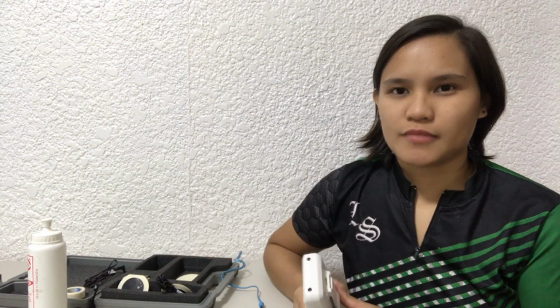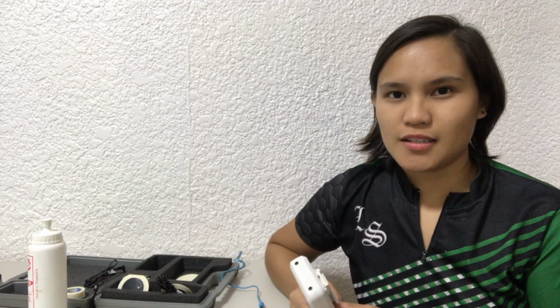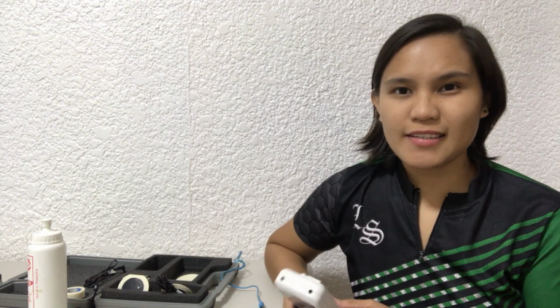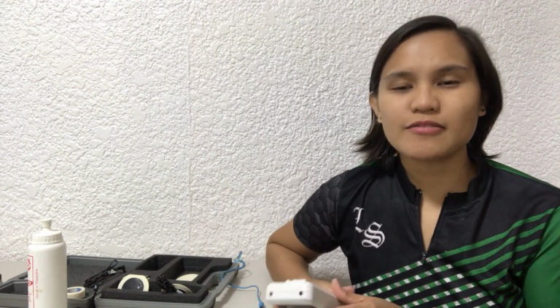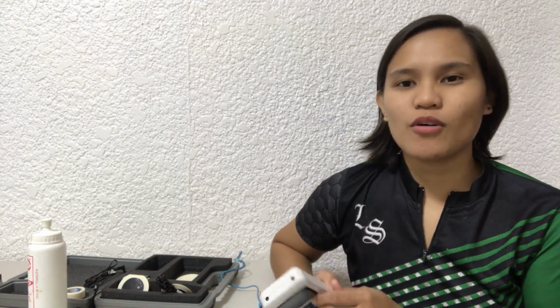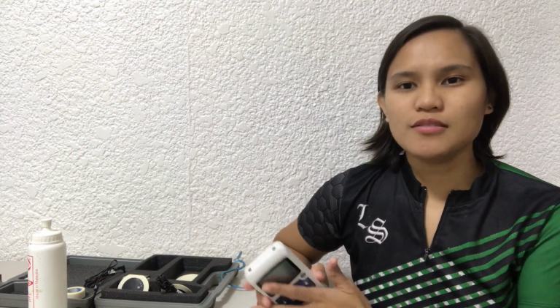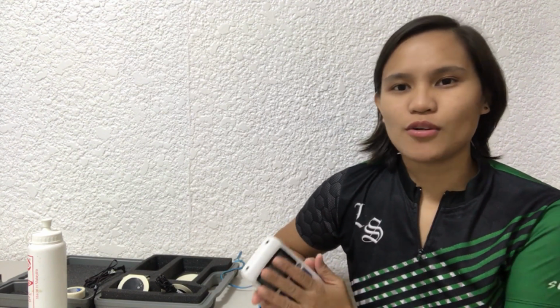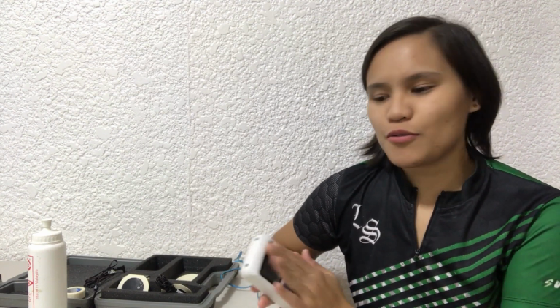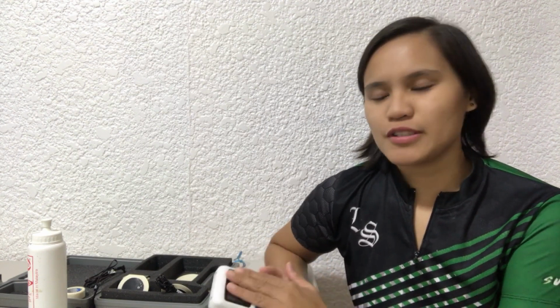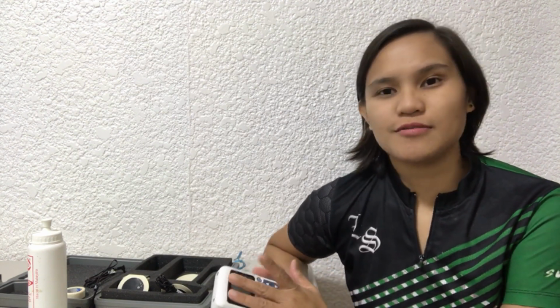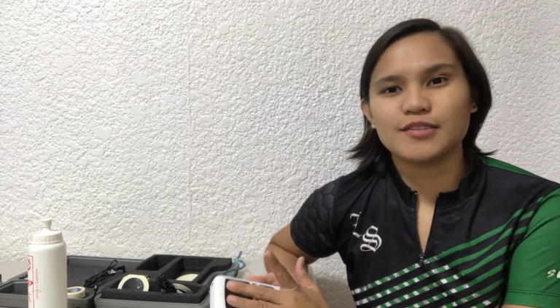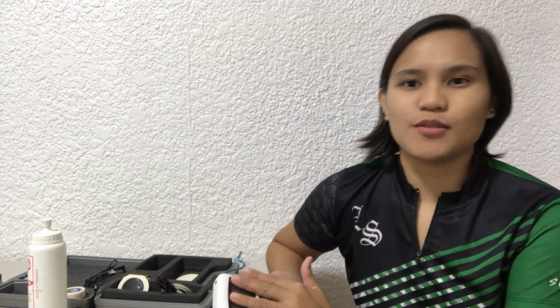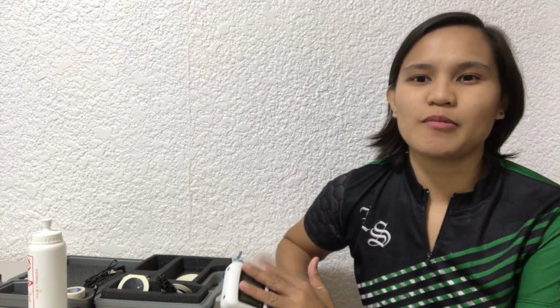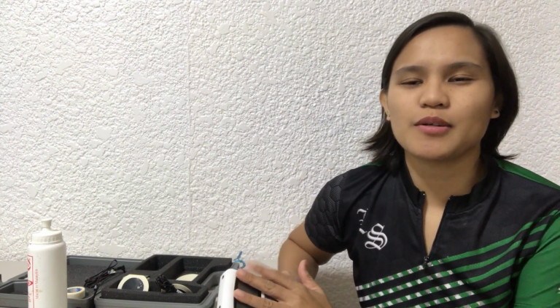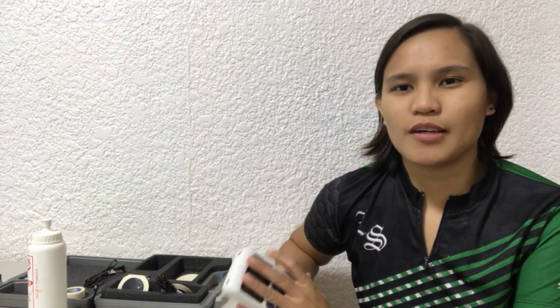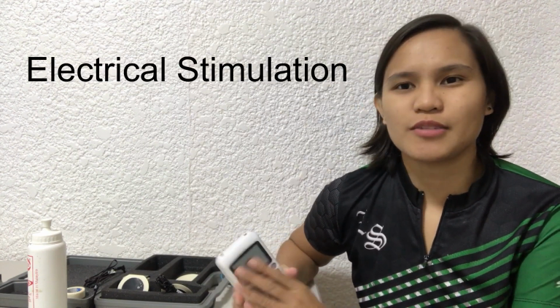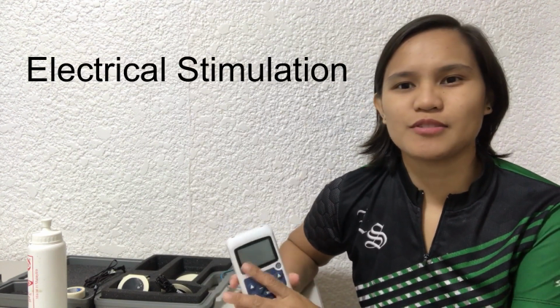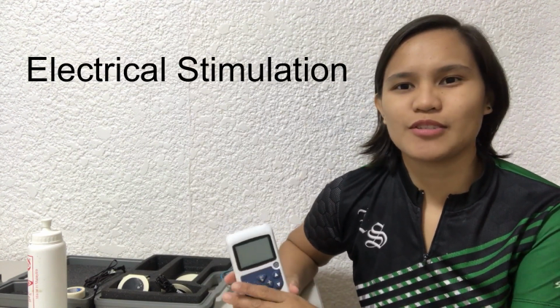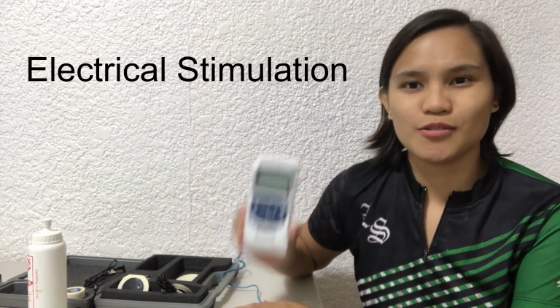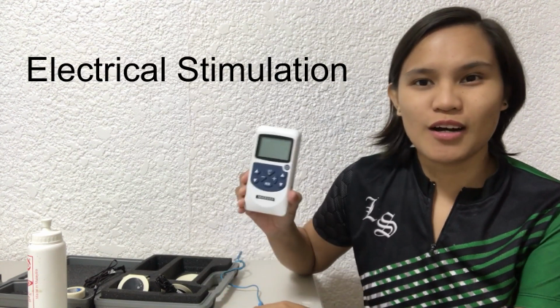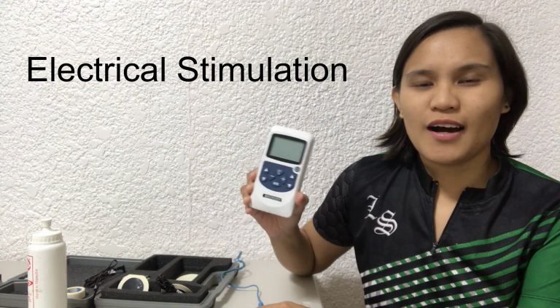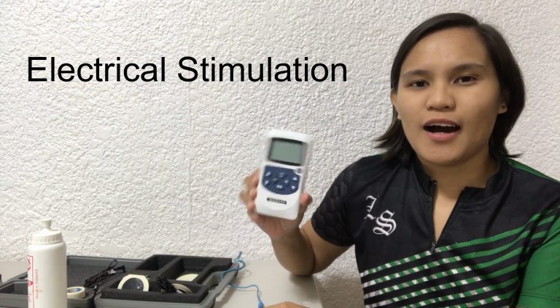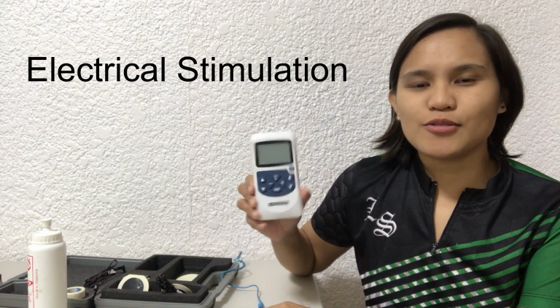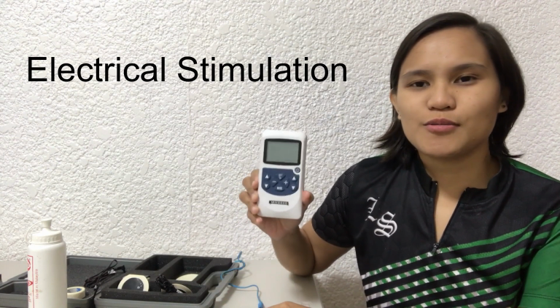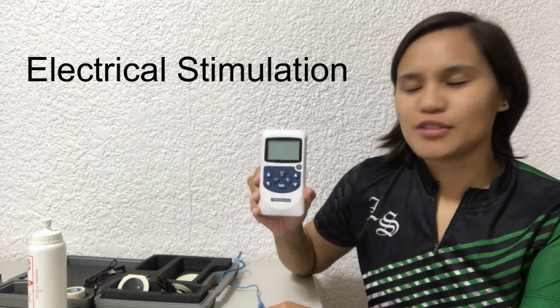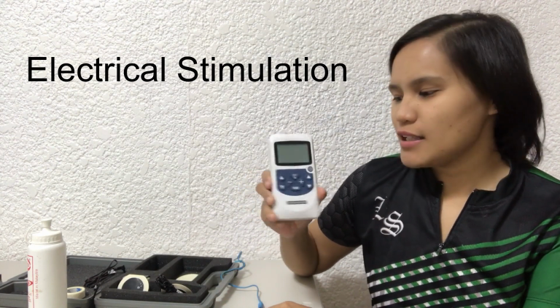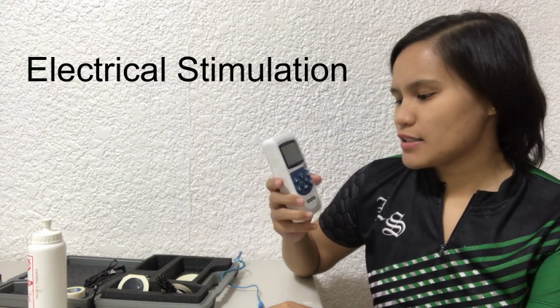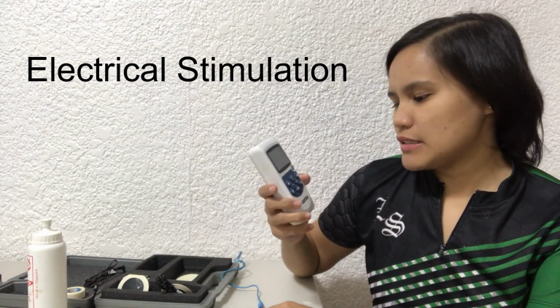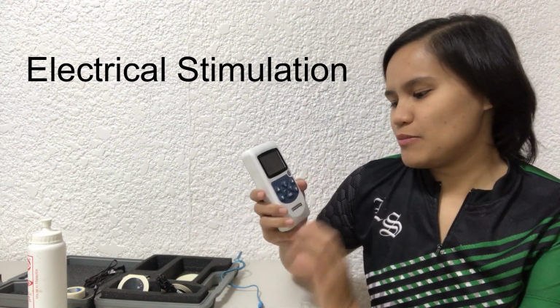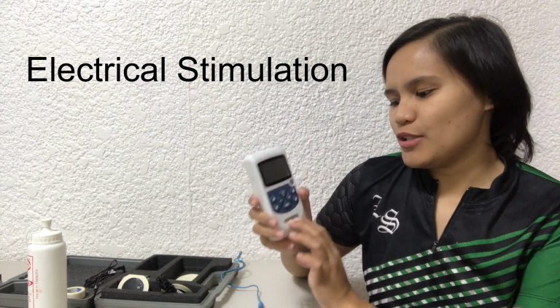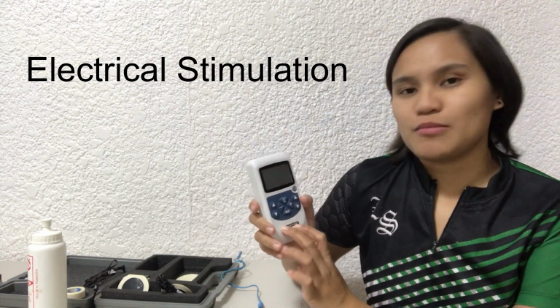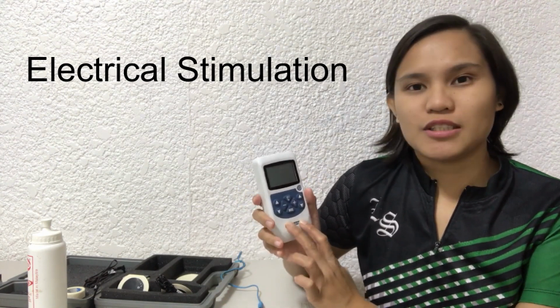For this video, I'm going to demonstrate to you how to use the electrical stimulation machine.